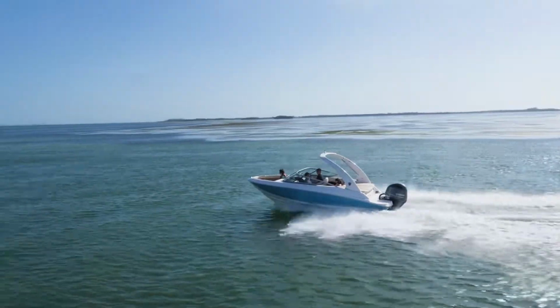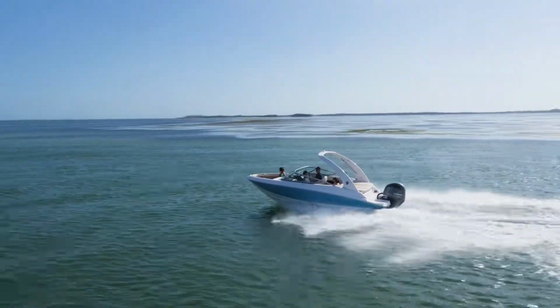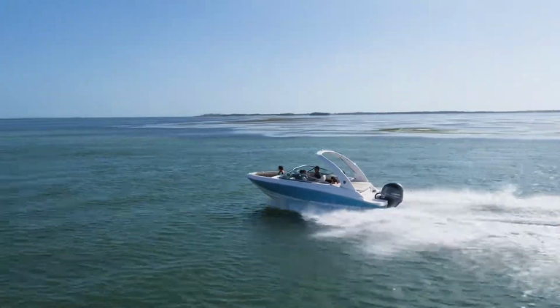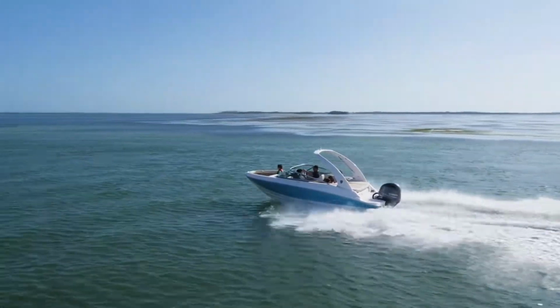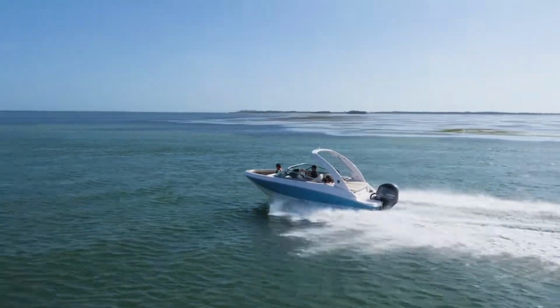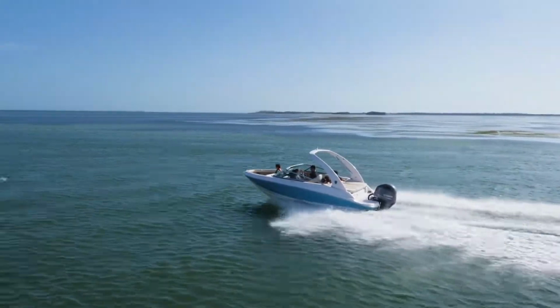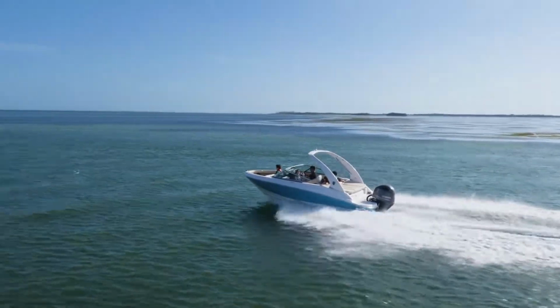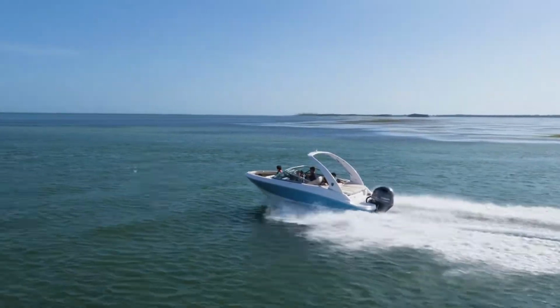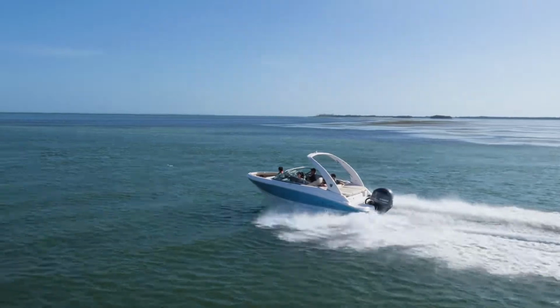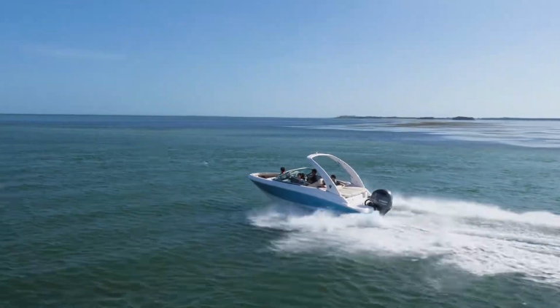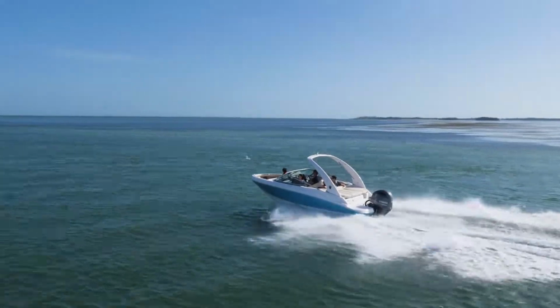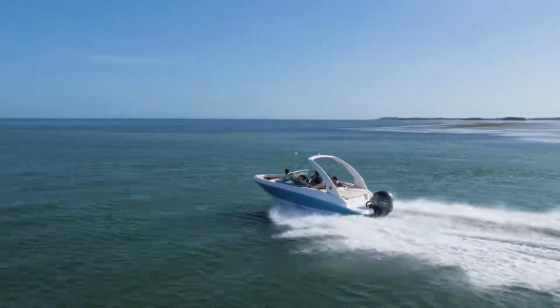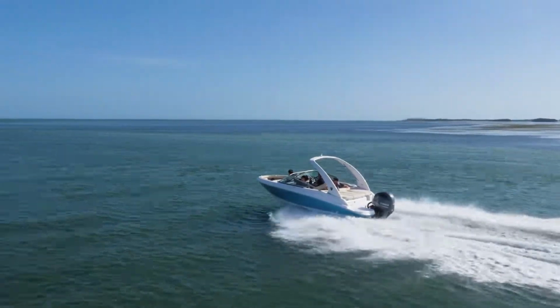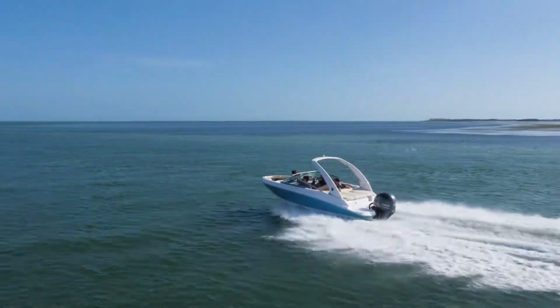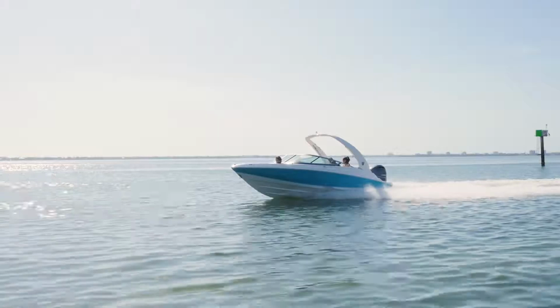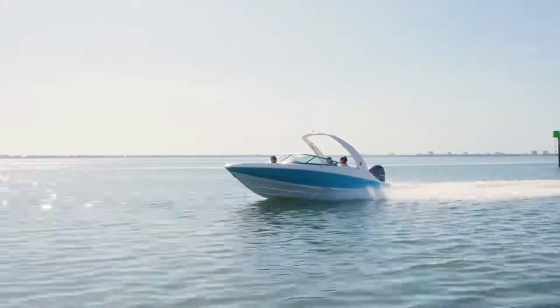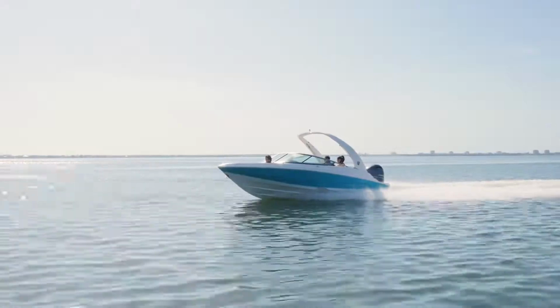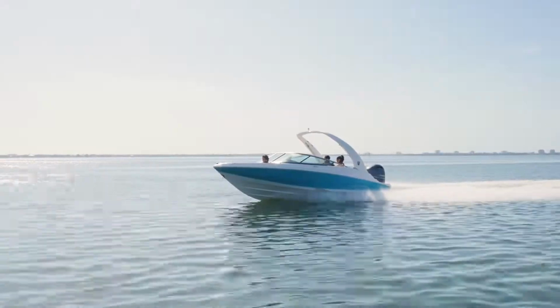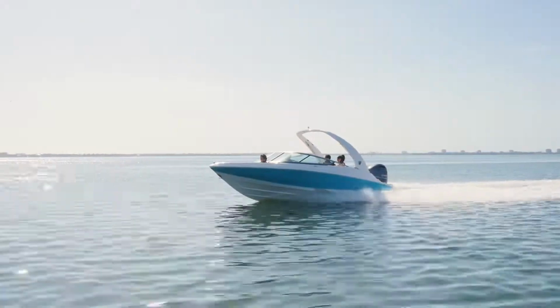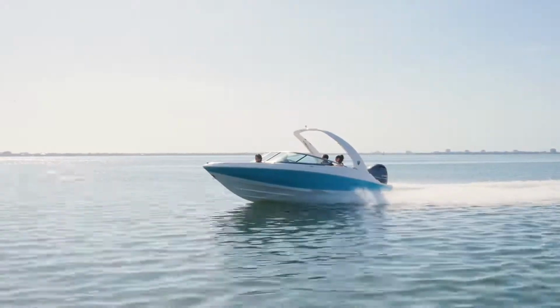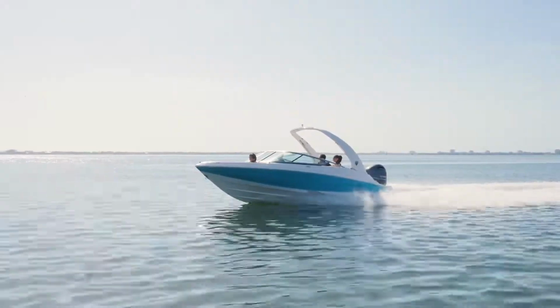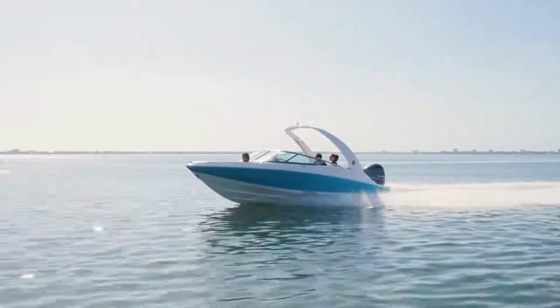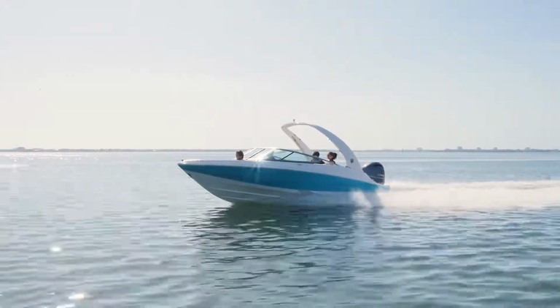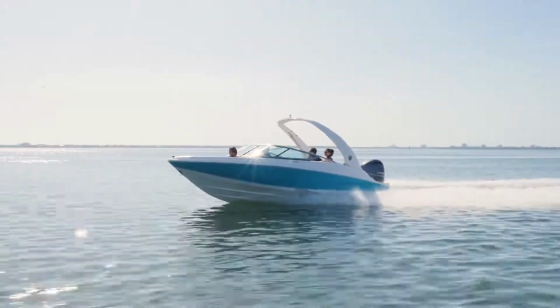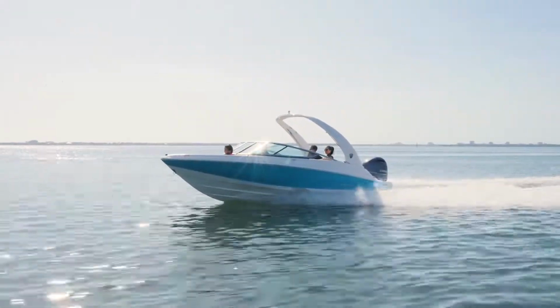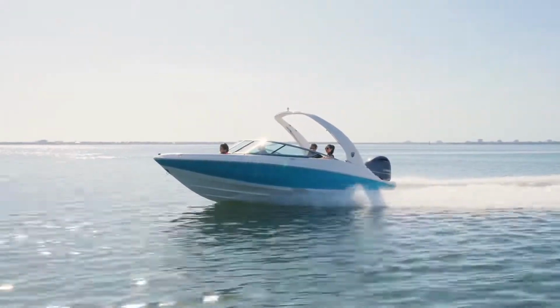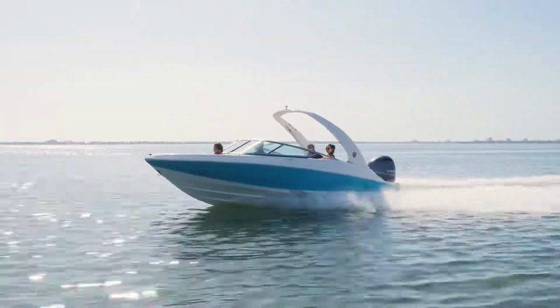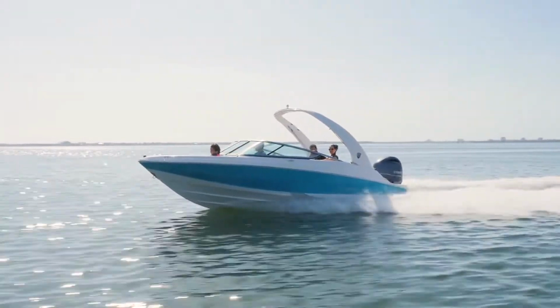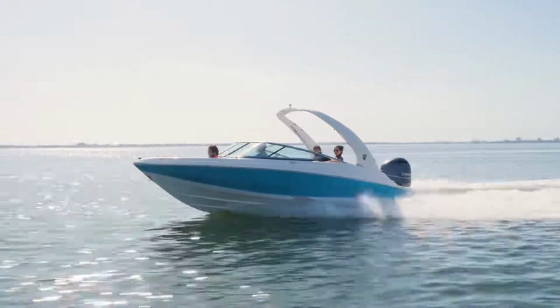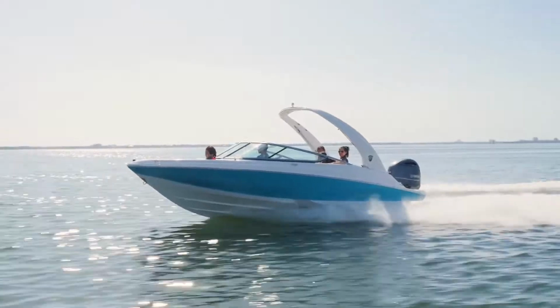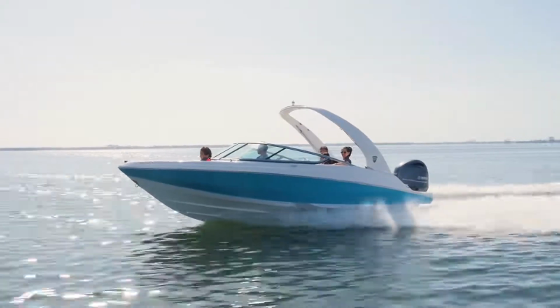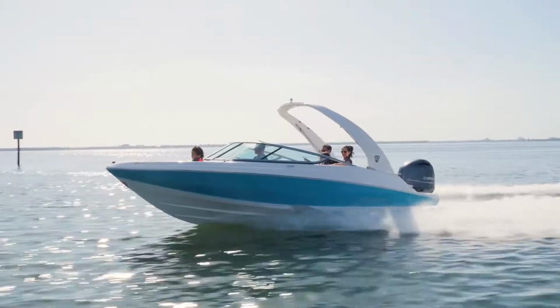Engineered to deliver unparalleled performance every time, the 21 OBX features the patented design of Regal's FasTrac hull.